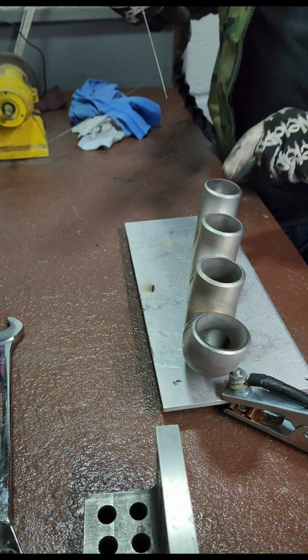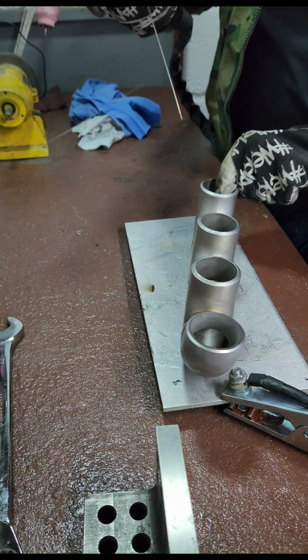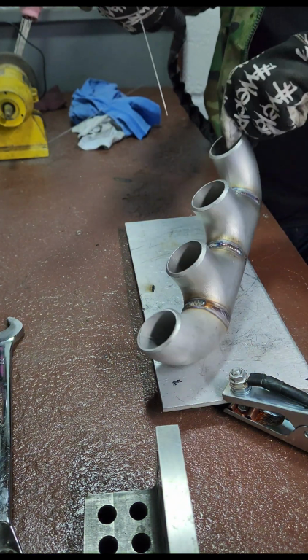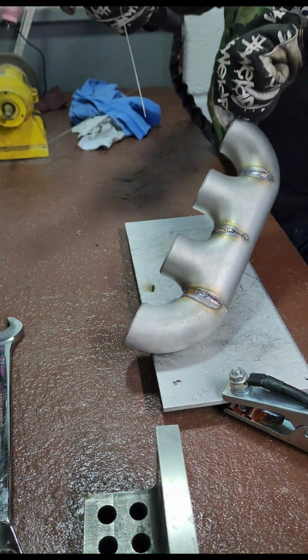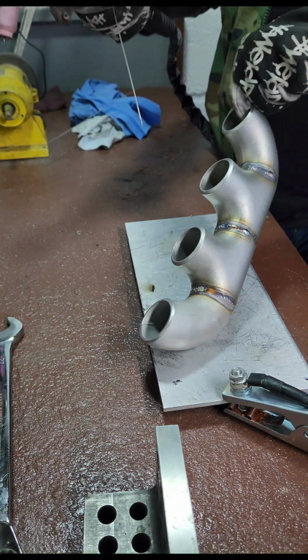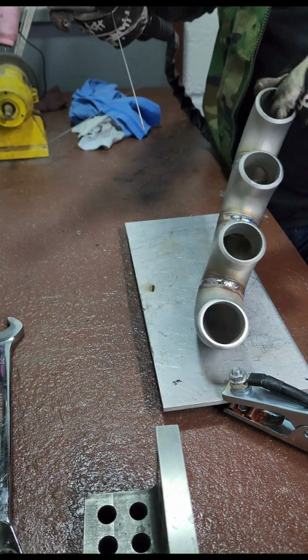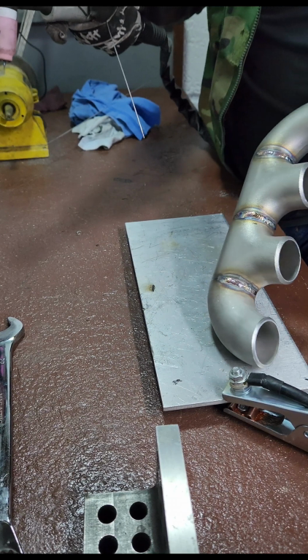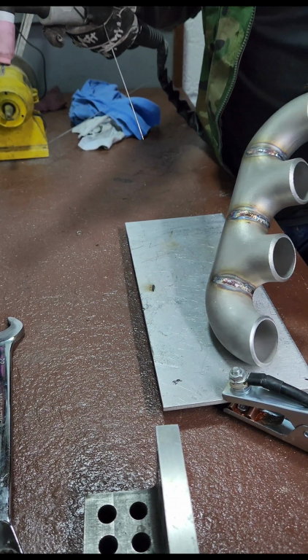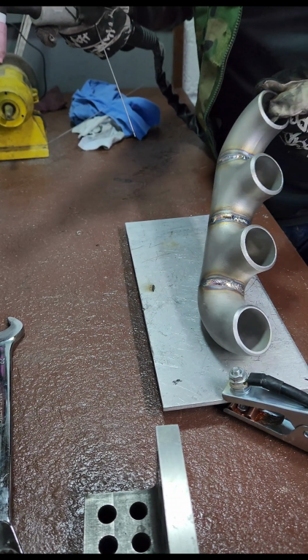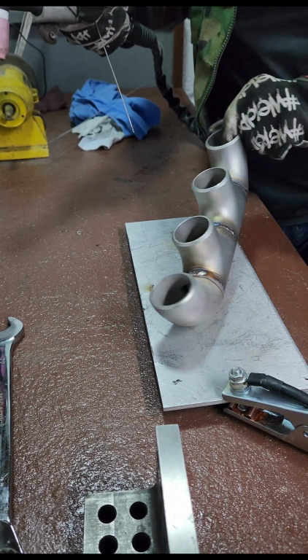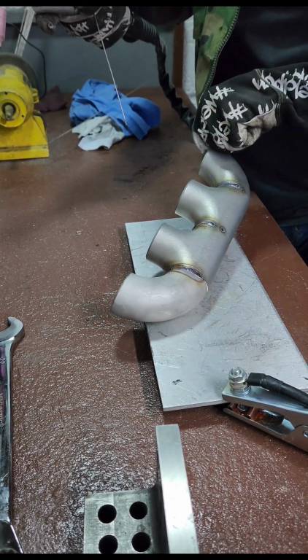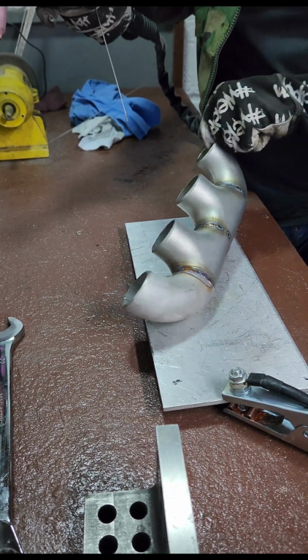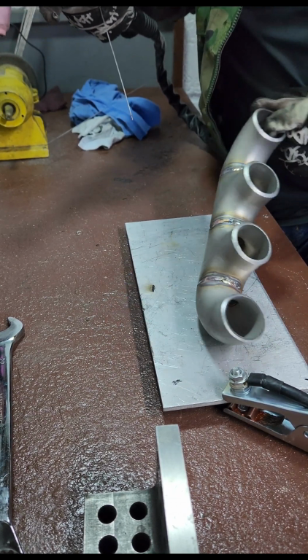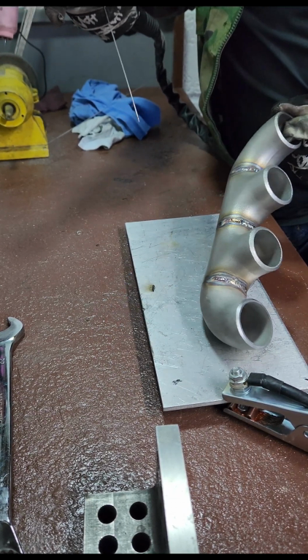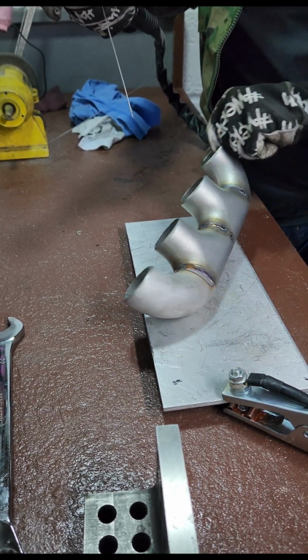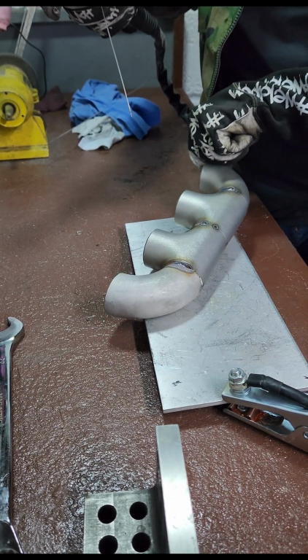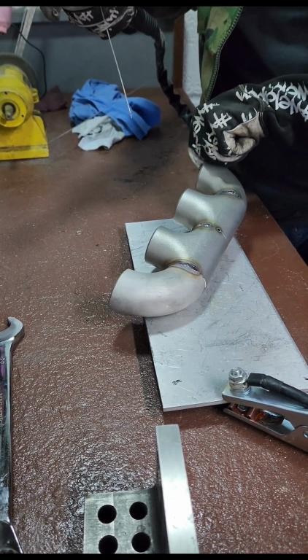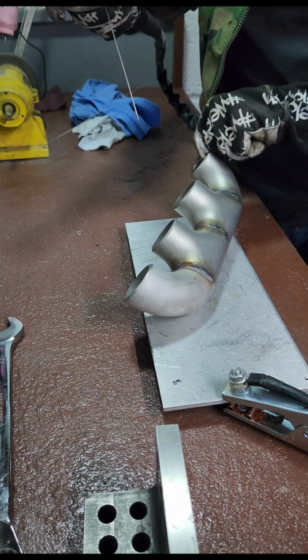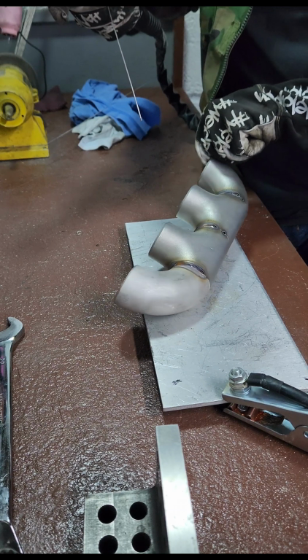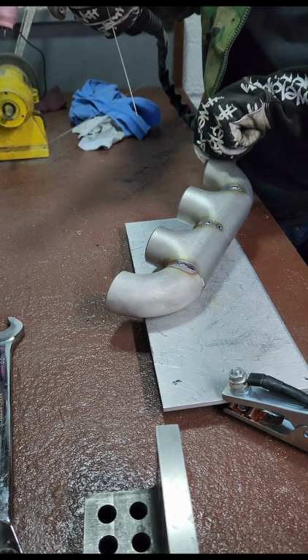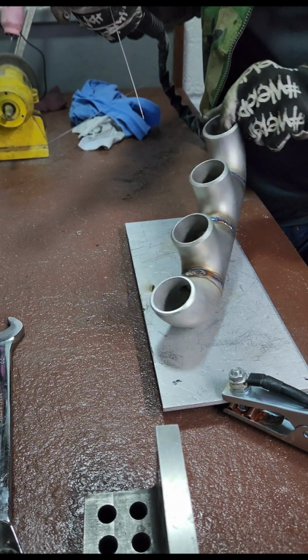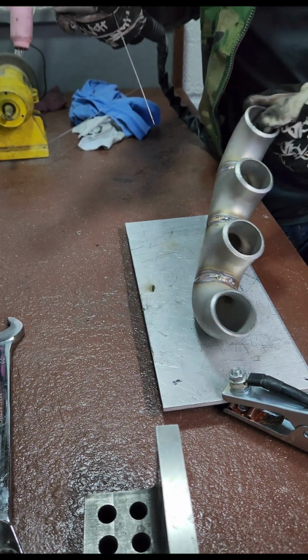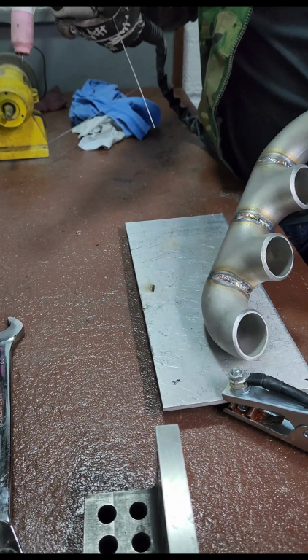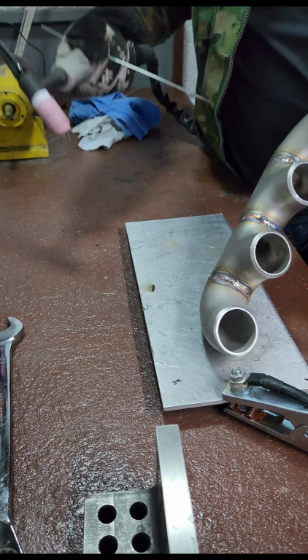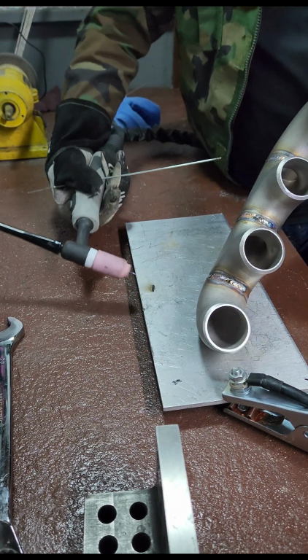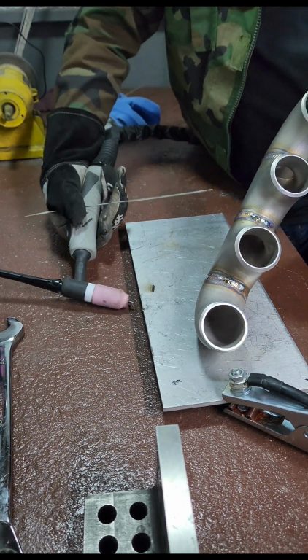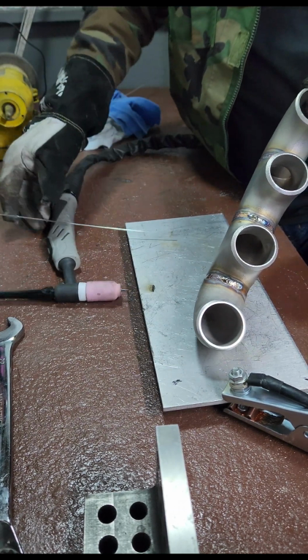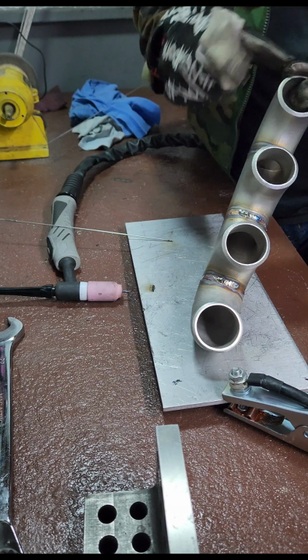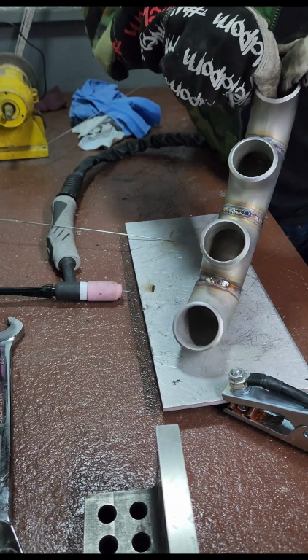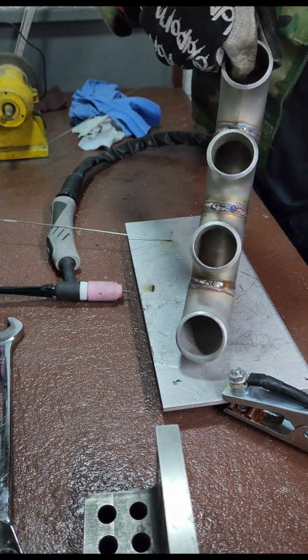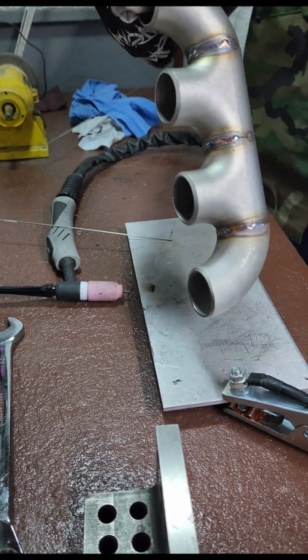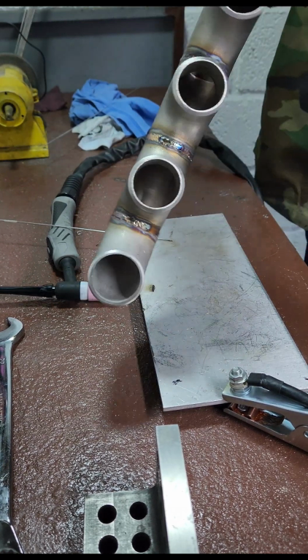Not the worst weld I've ever done, but it looks like something I guess. I'm trying my best here — it's my first ever log manifold I'm building, so I don't think it's too bad. We're just gonna let this cool a little bit and then stay tuned for the rest.